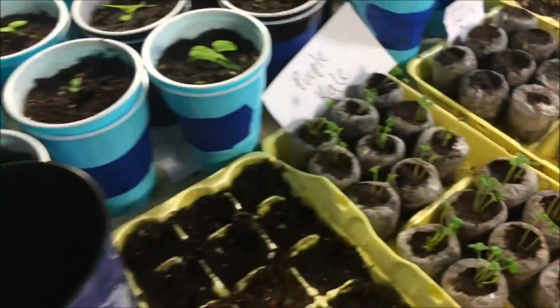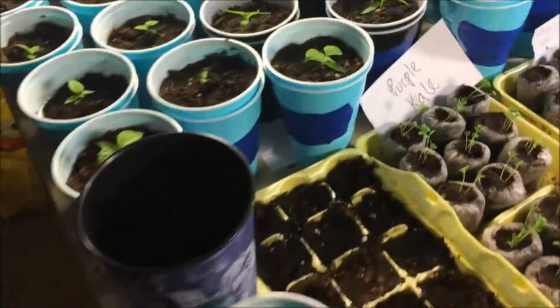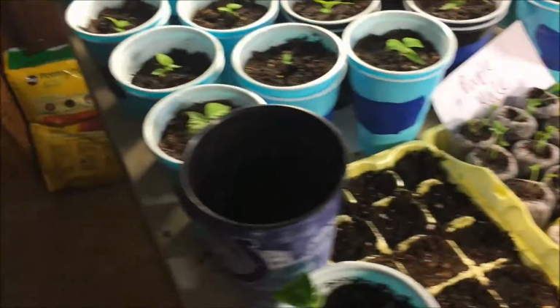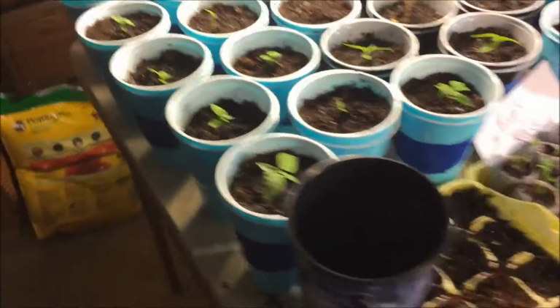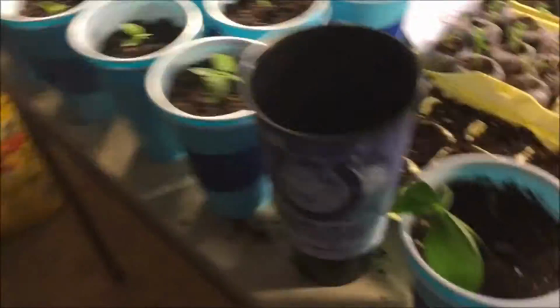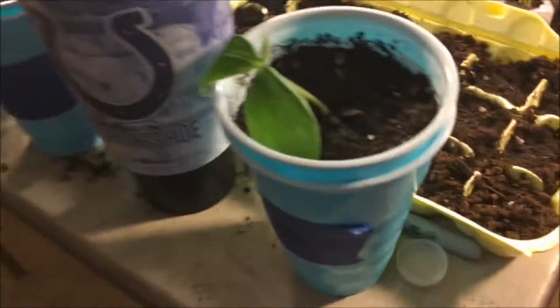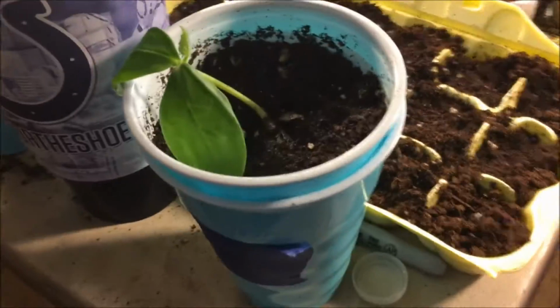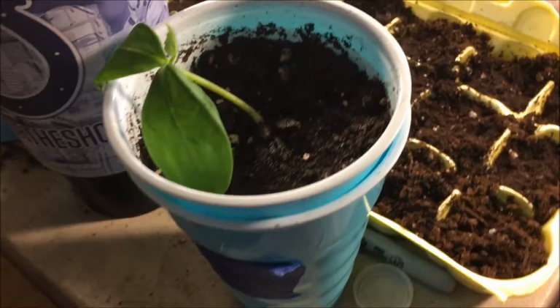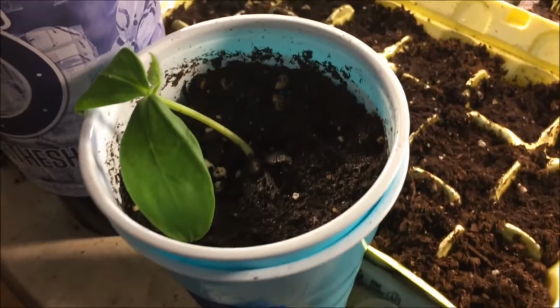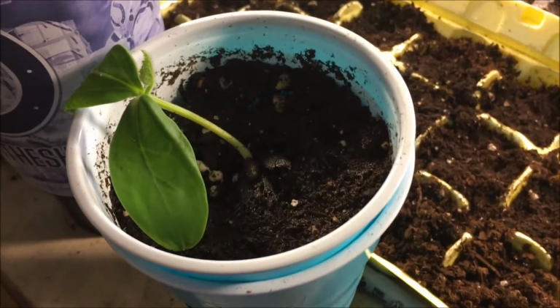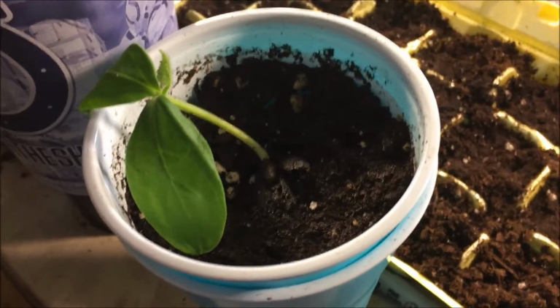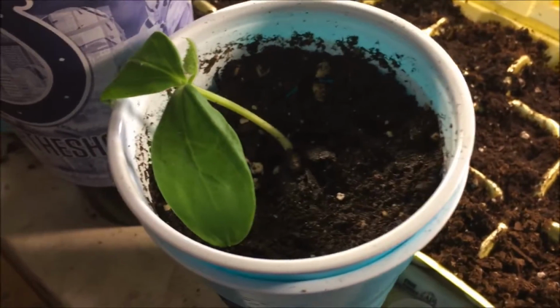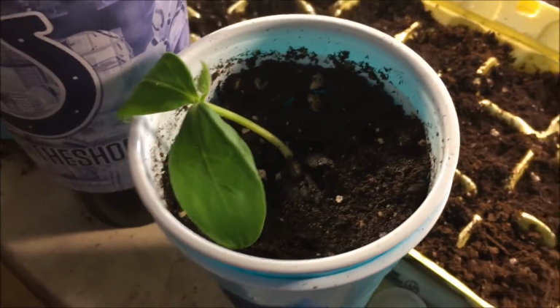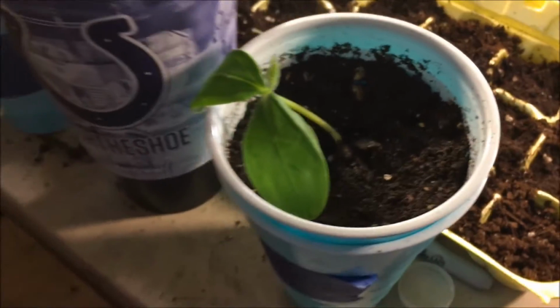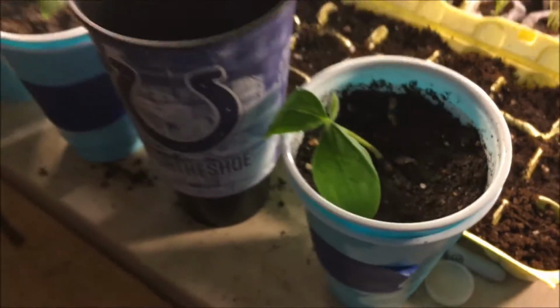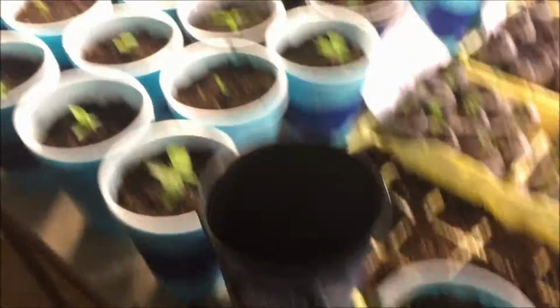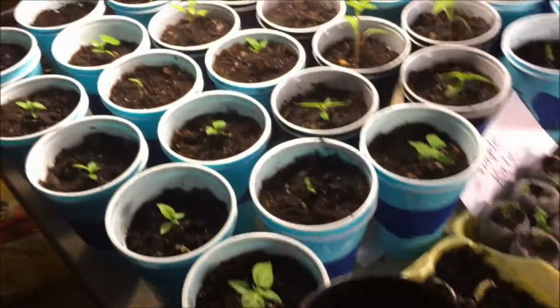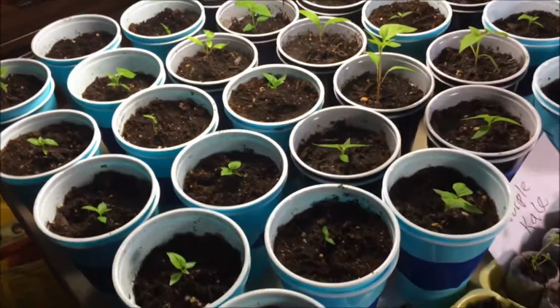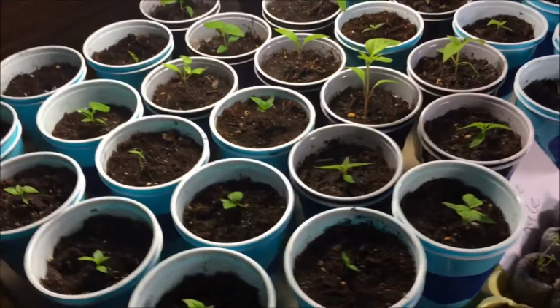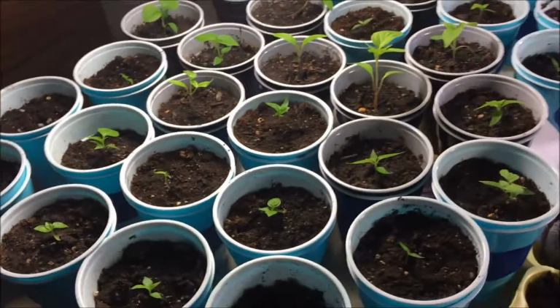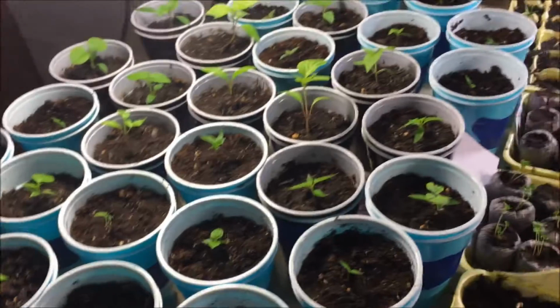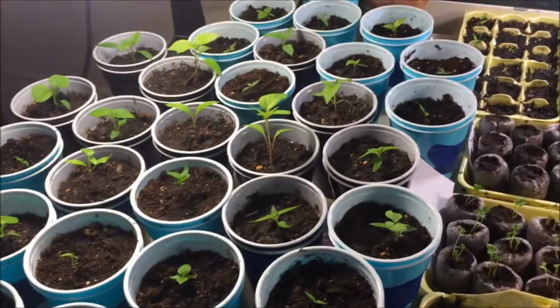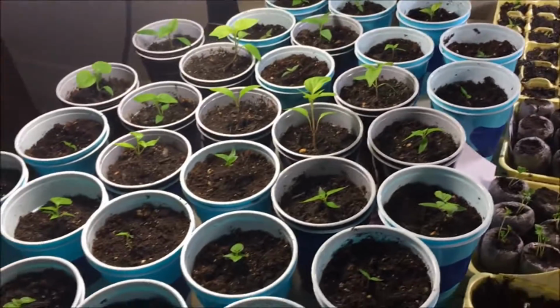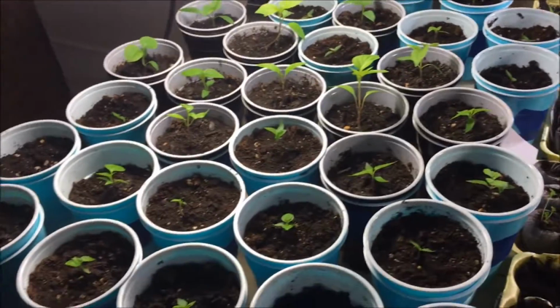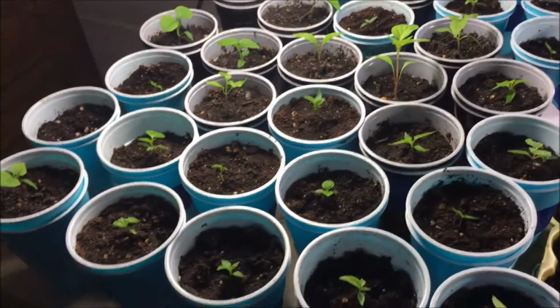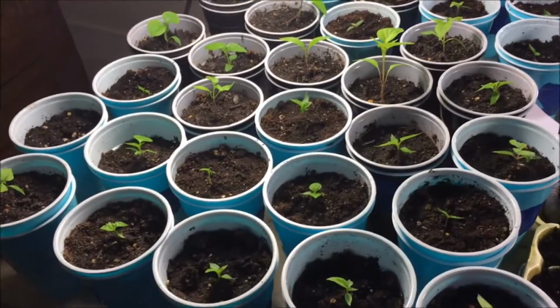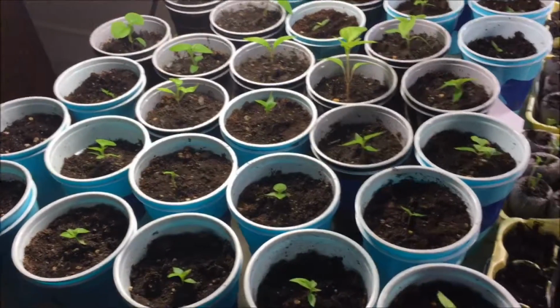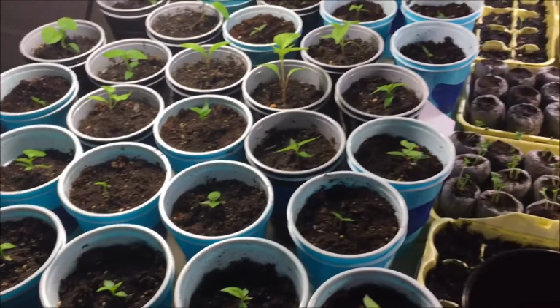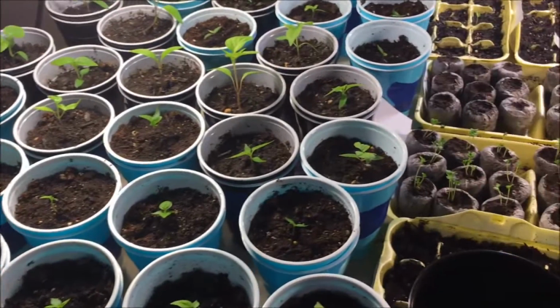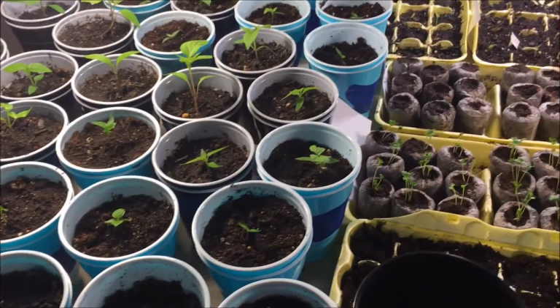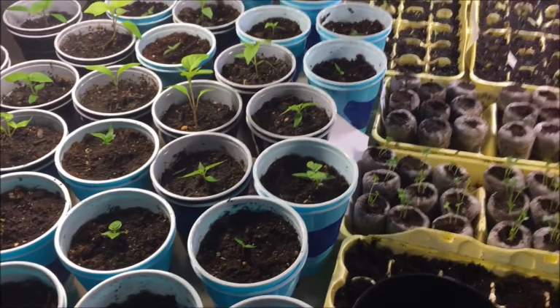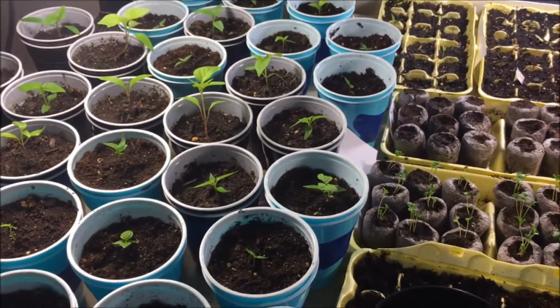Just doing a short little clip today. Oh, my cucumber is looking amazing. Just wanted to do a quick little video — a little update on the indoor garden.